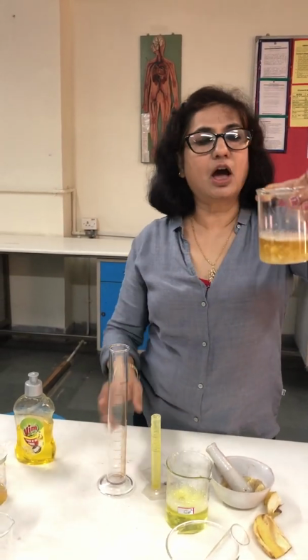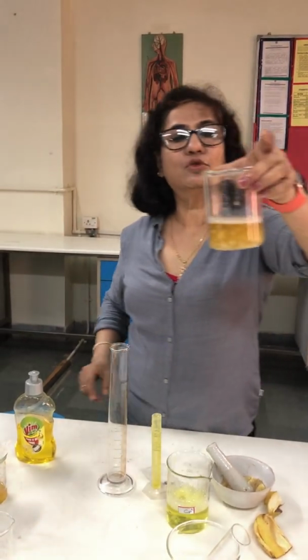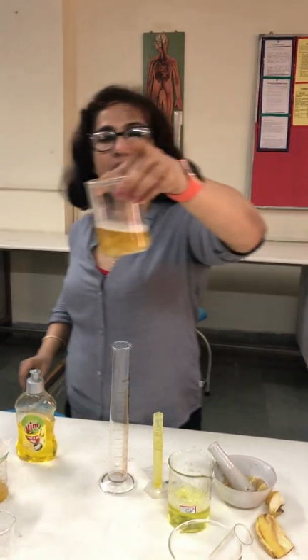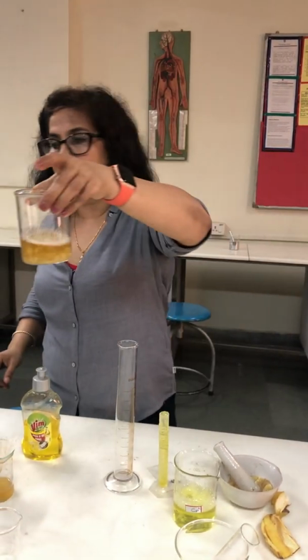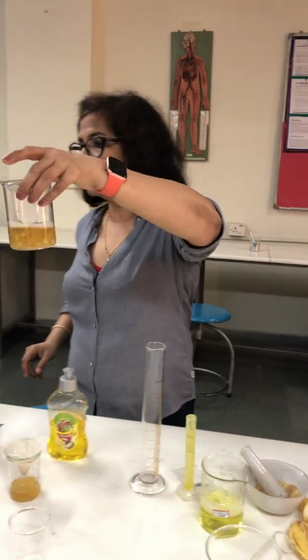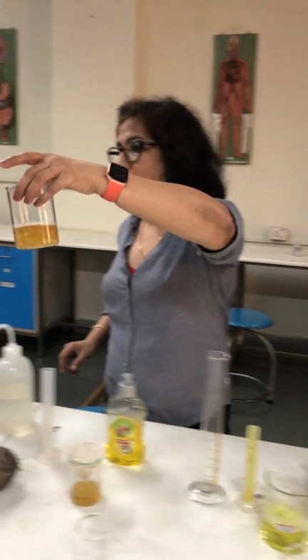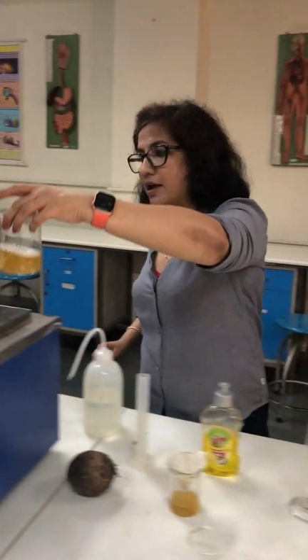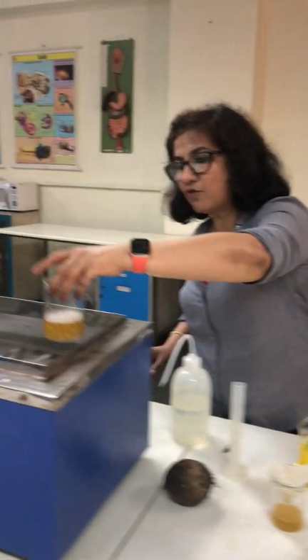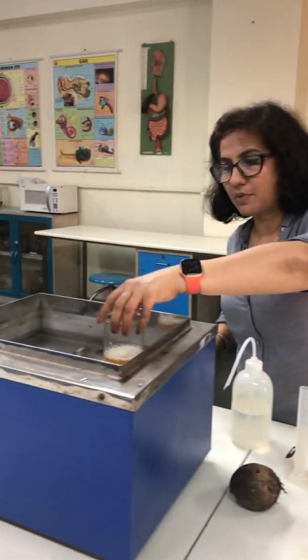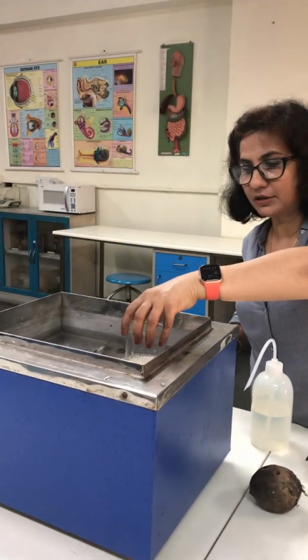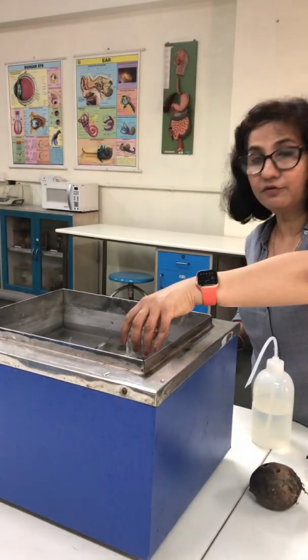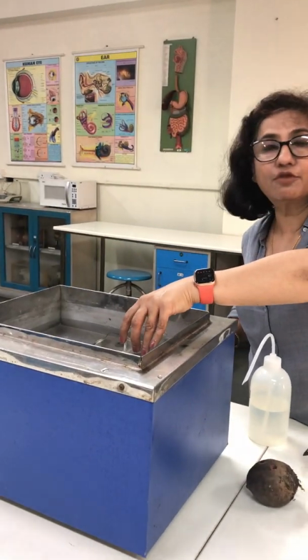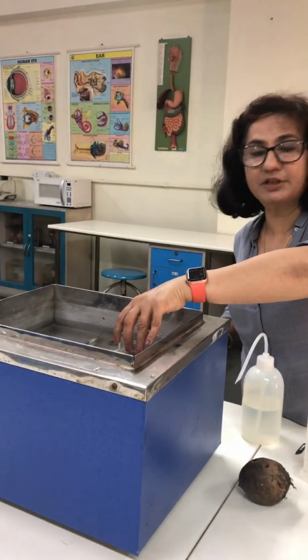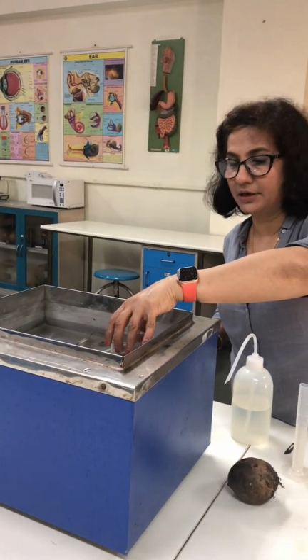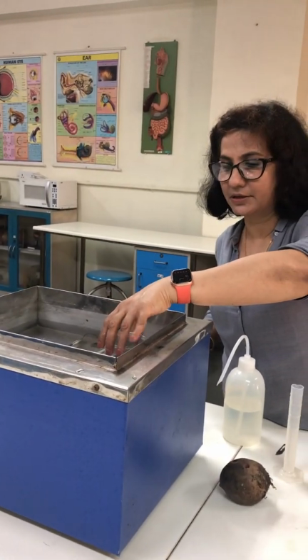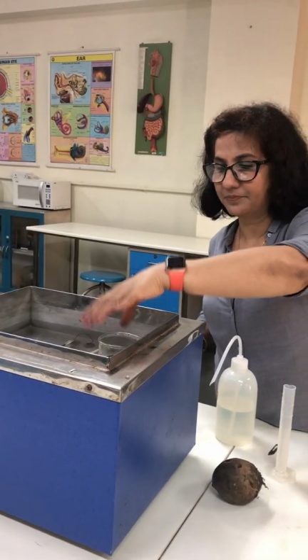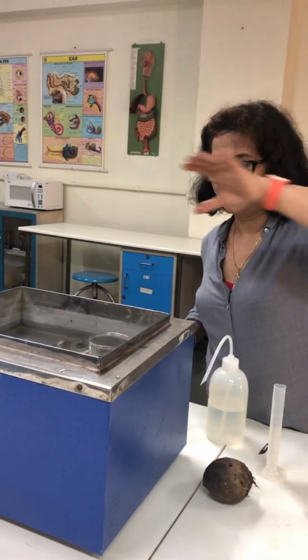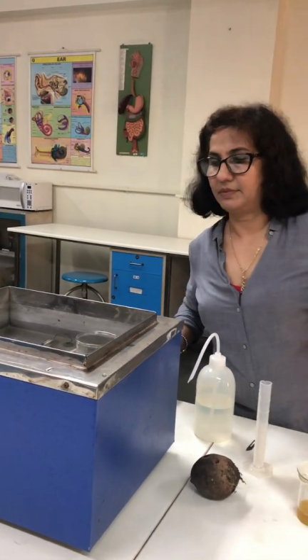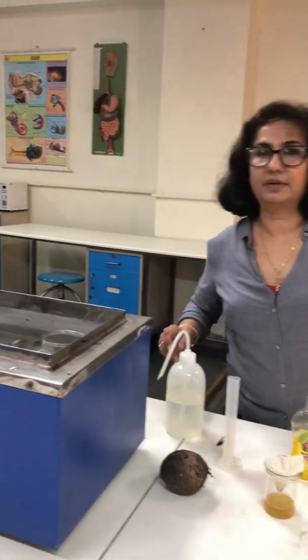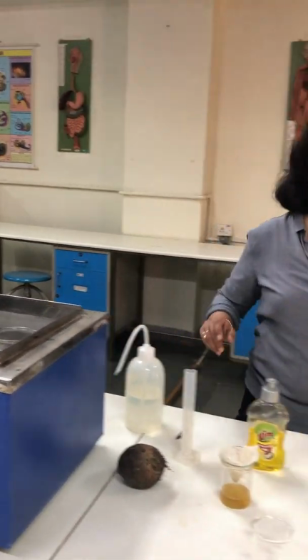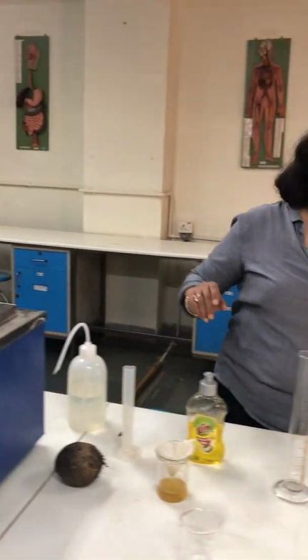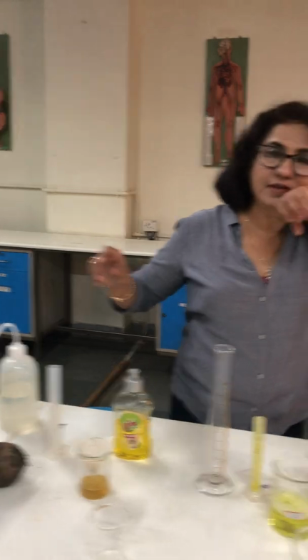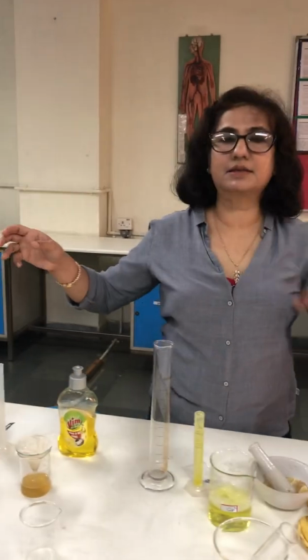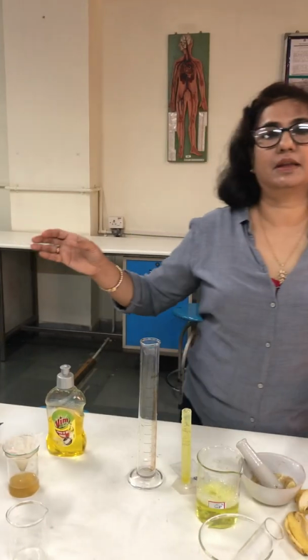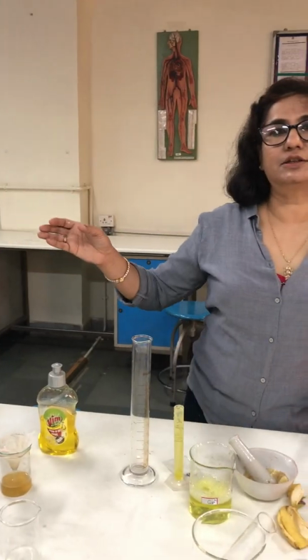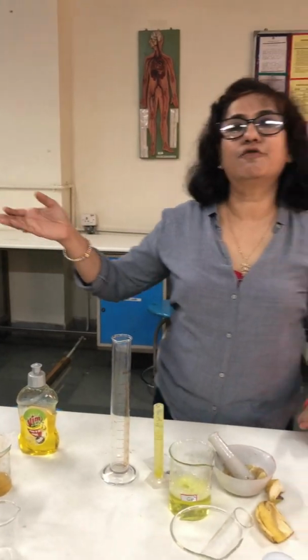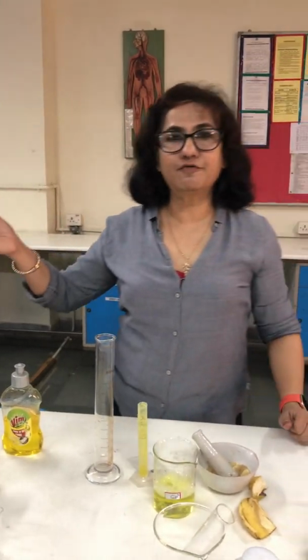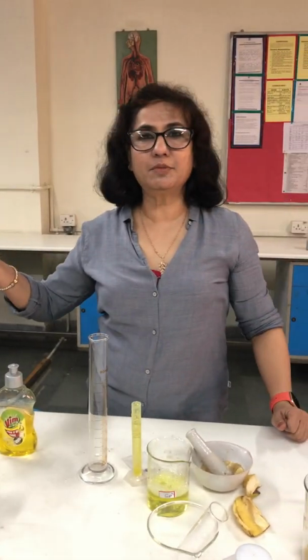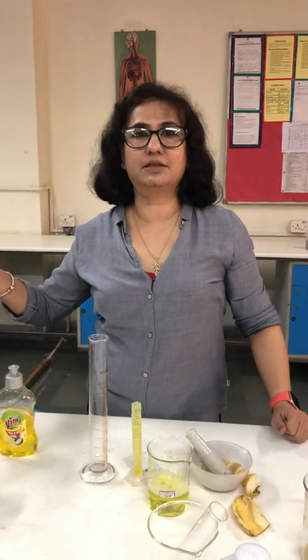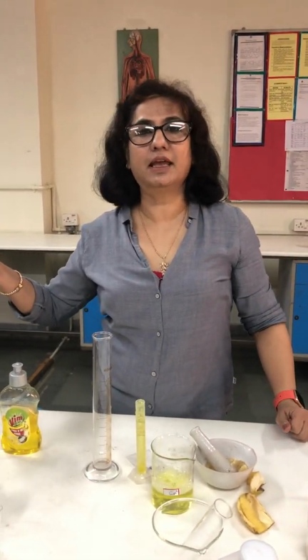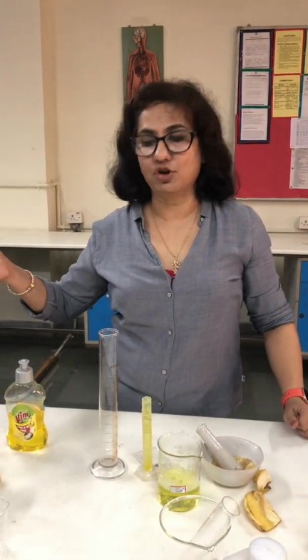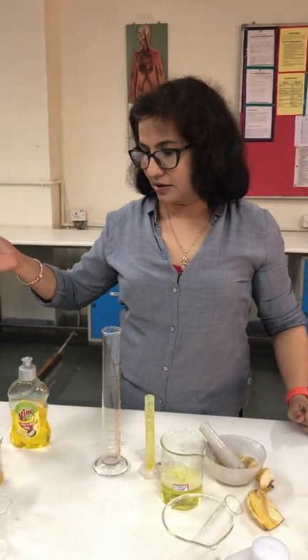Now I am going to keep this in the water bath for 15 minutes. We have set it for 15 minutes in the water bath.